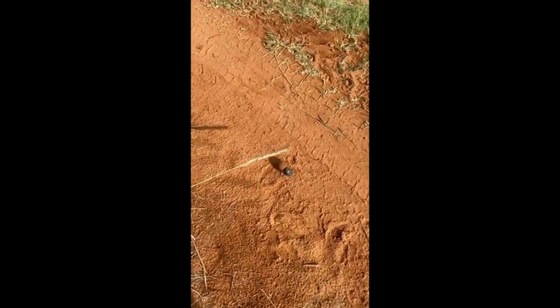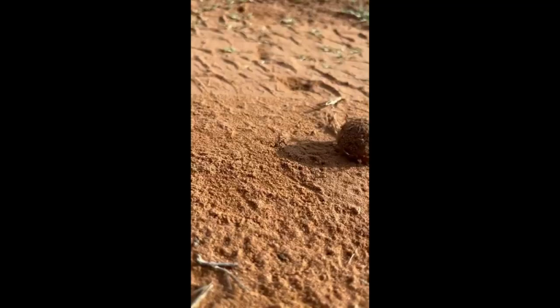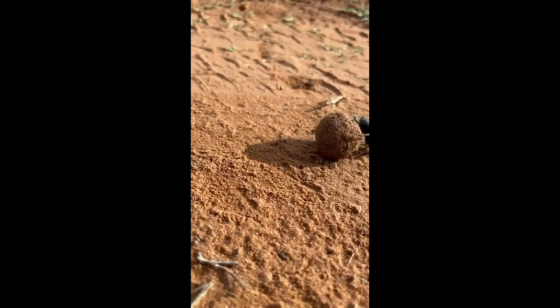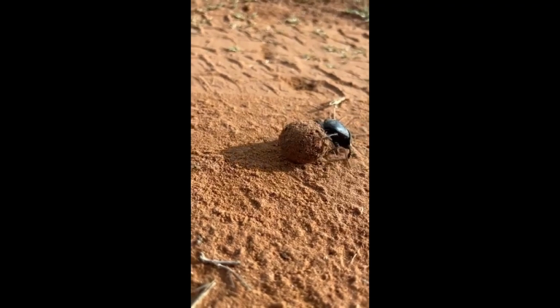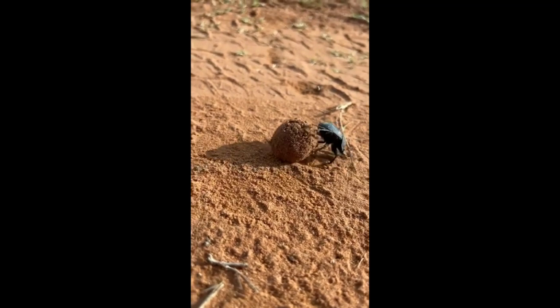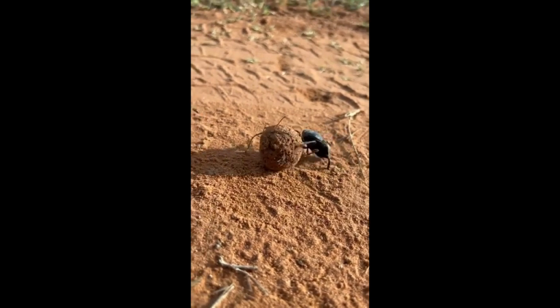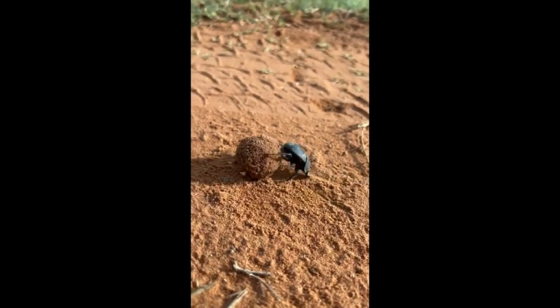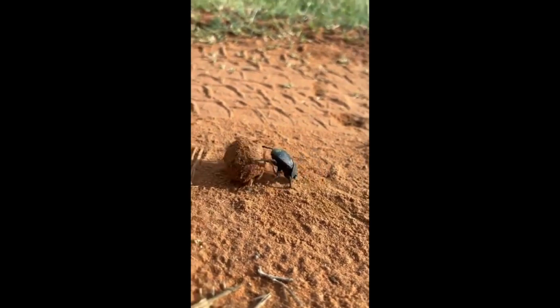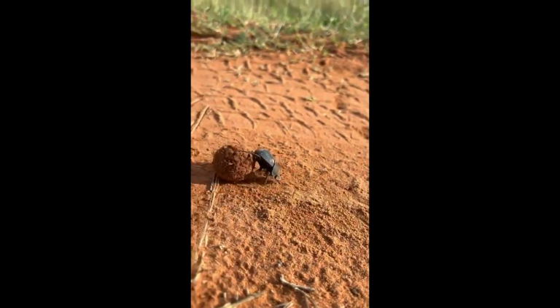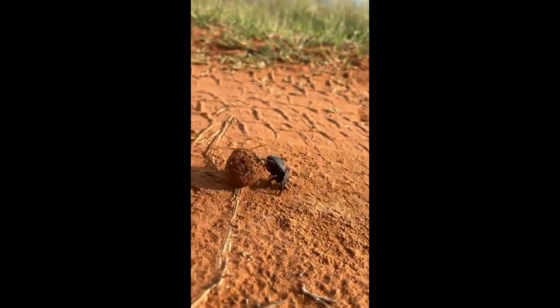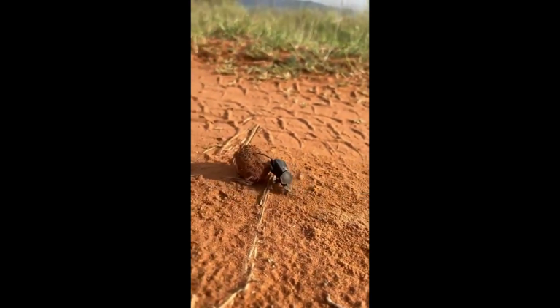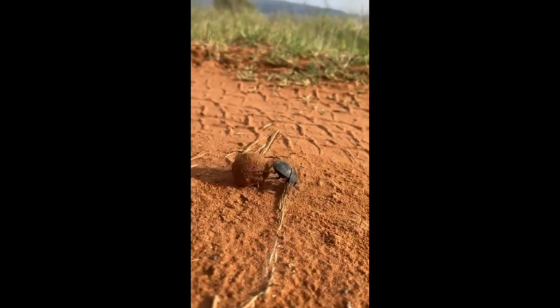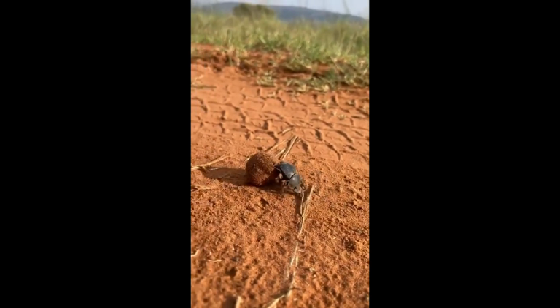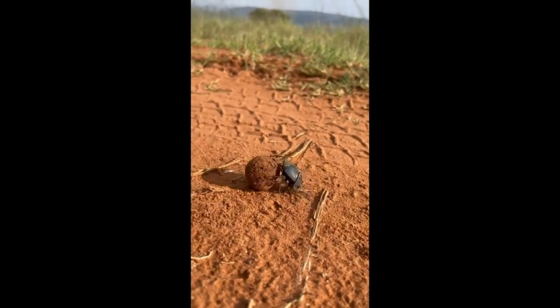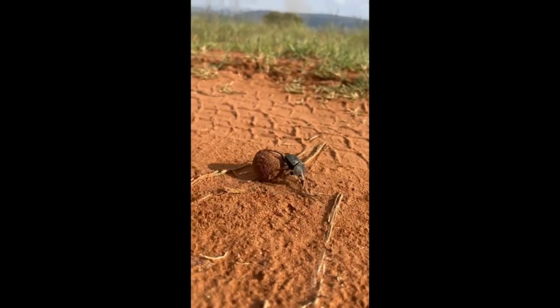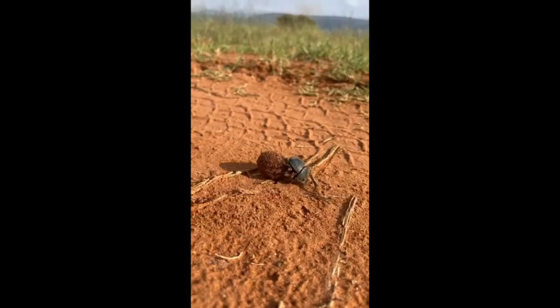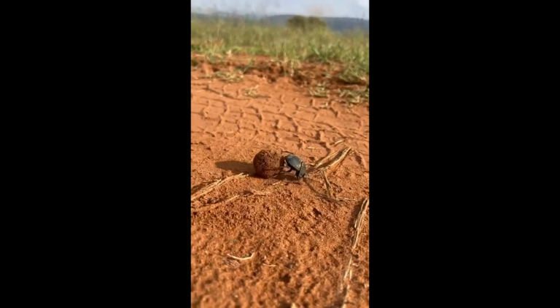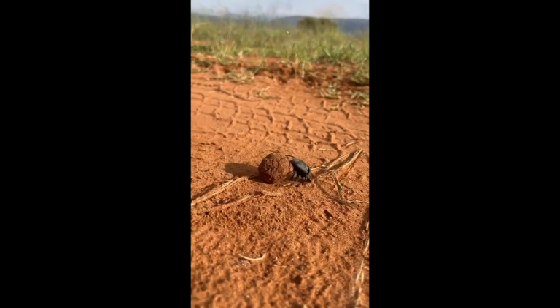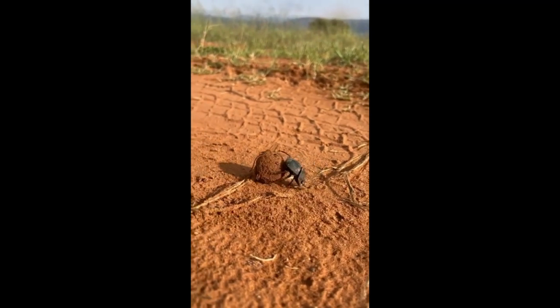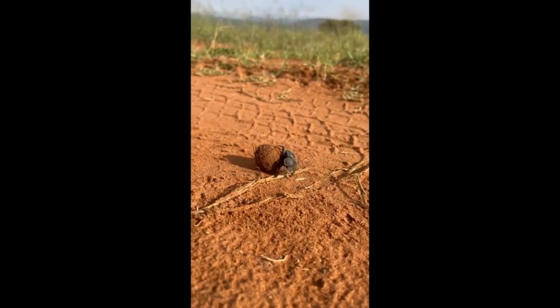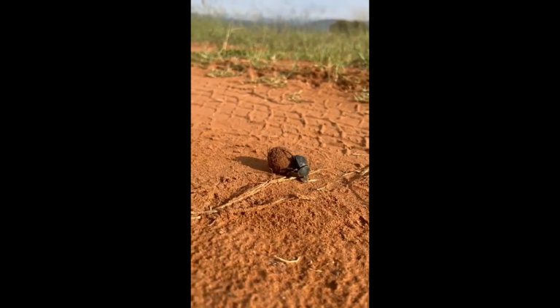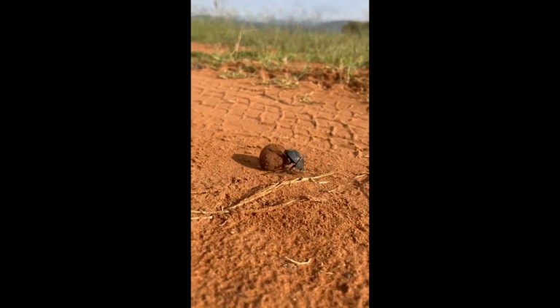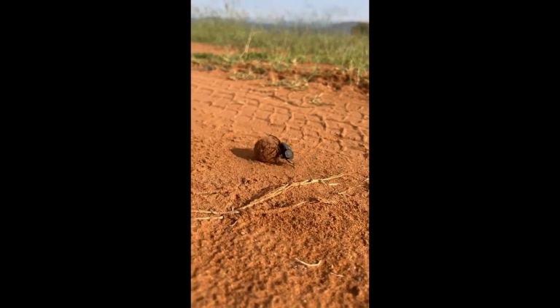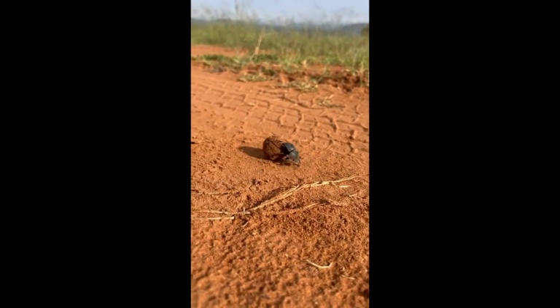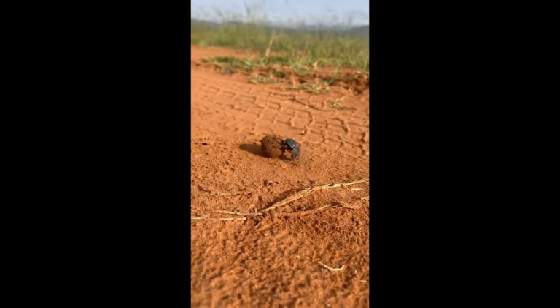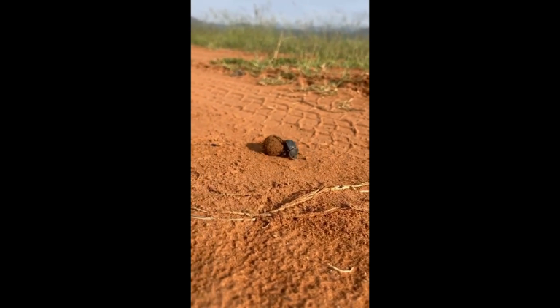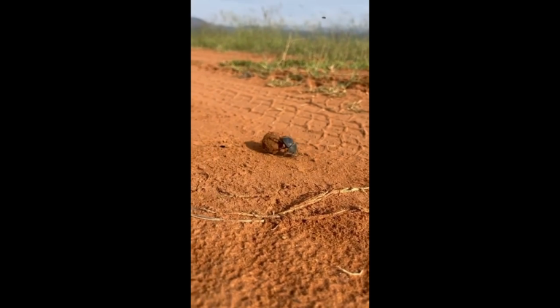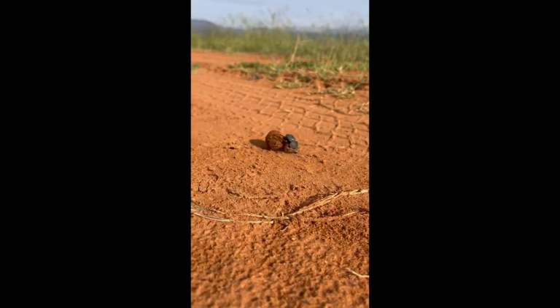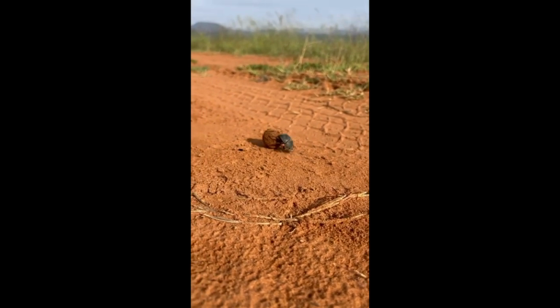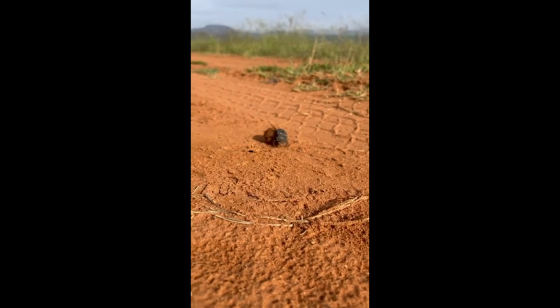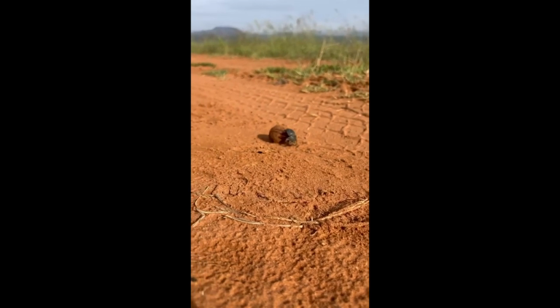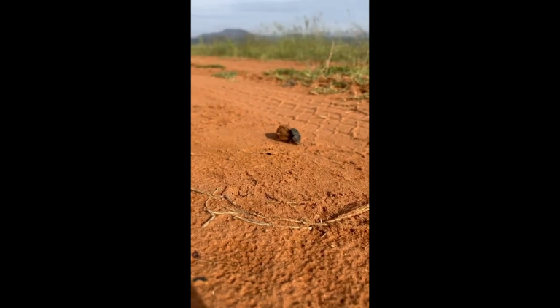Dung beetles have dark round bodies, six legs, and long flying wings folded under hard protective covers. Some male dung beetles have strong horns on their heads too.